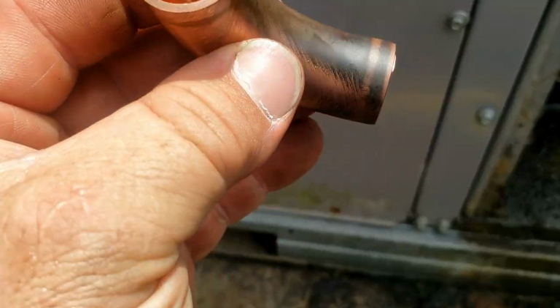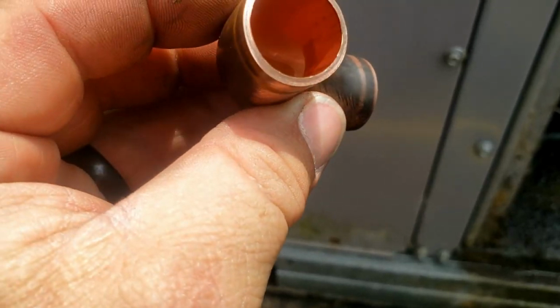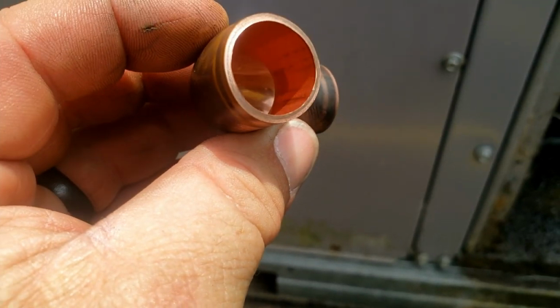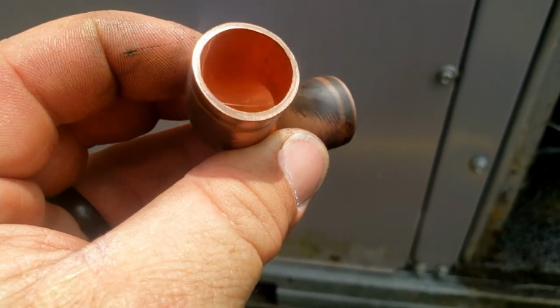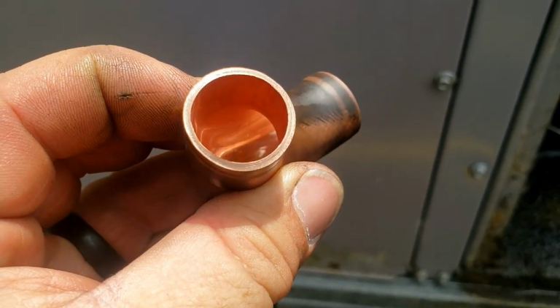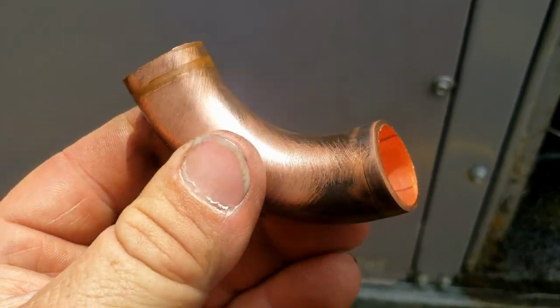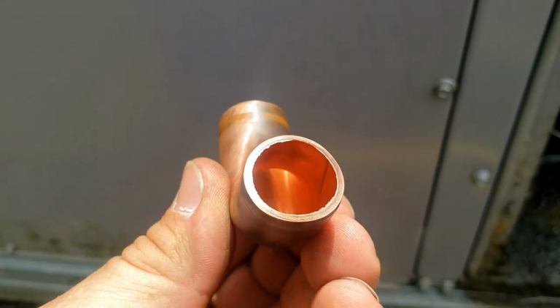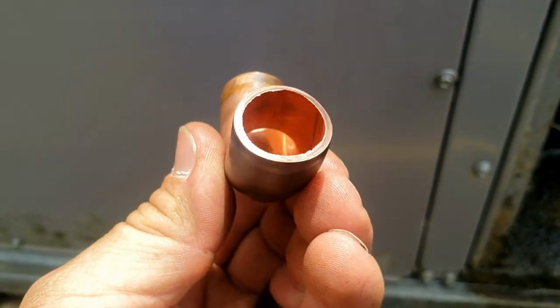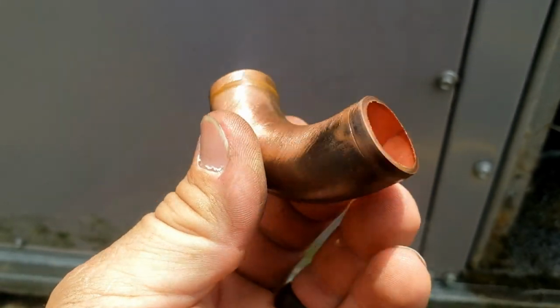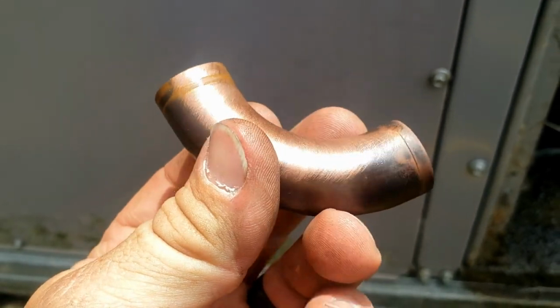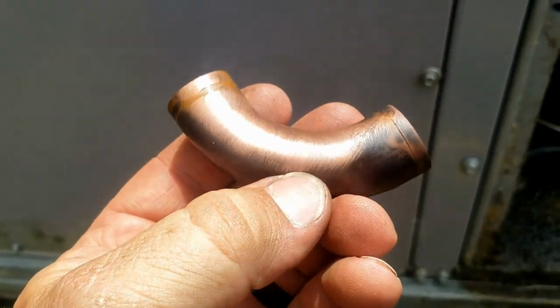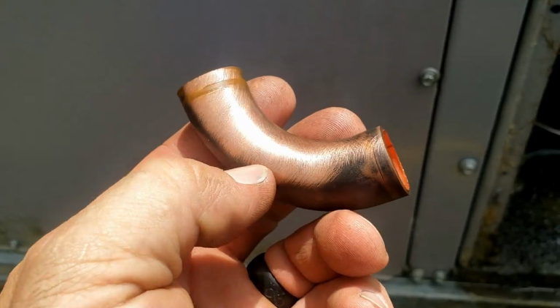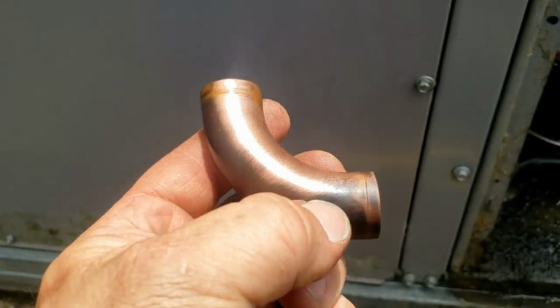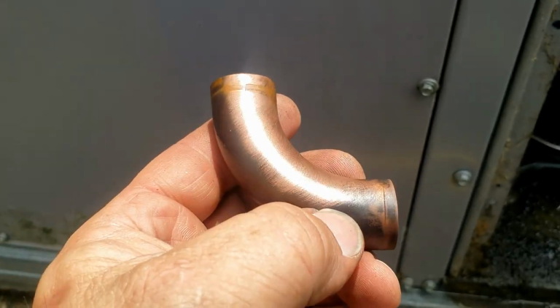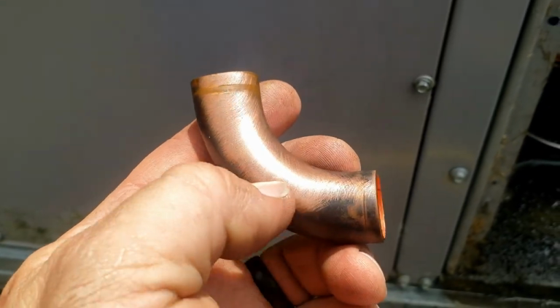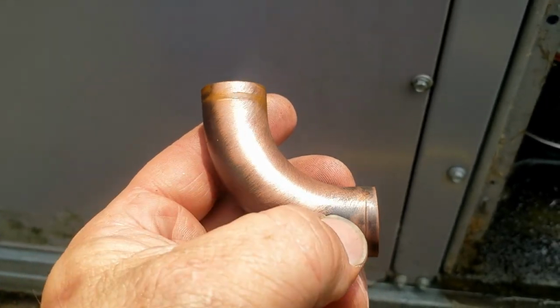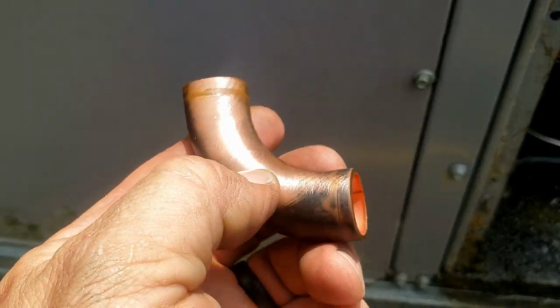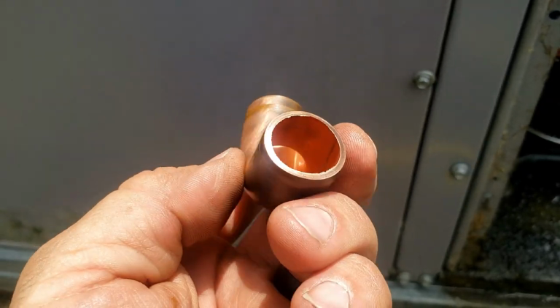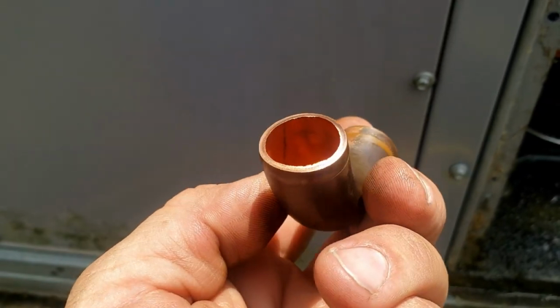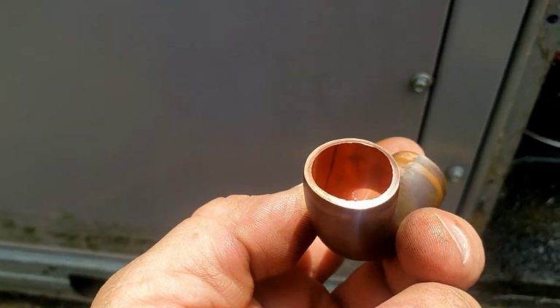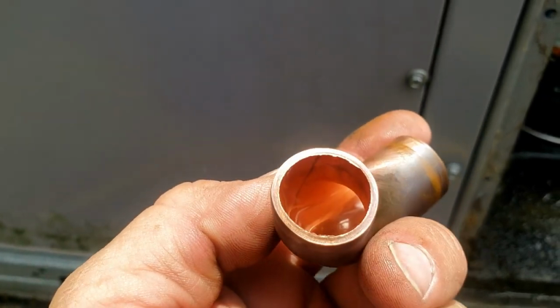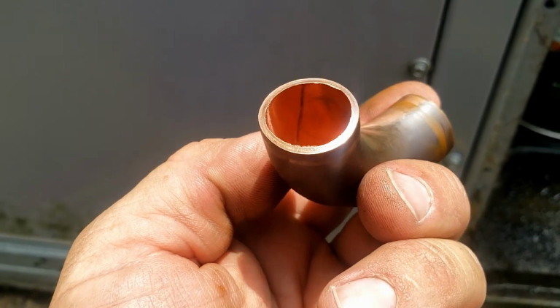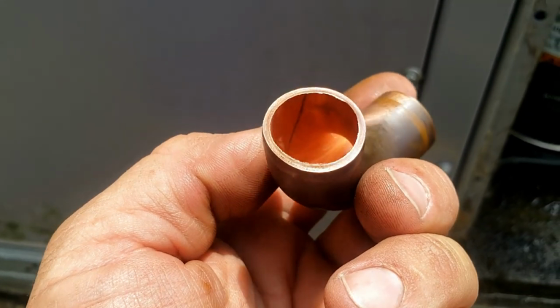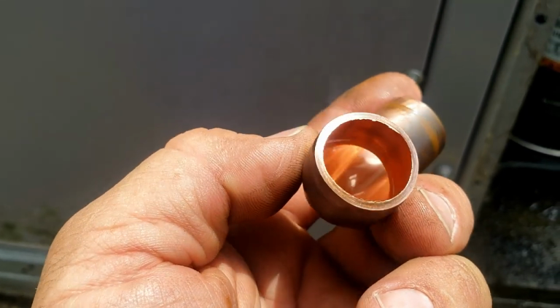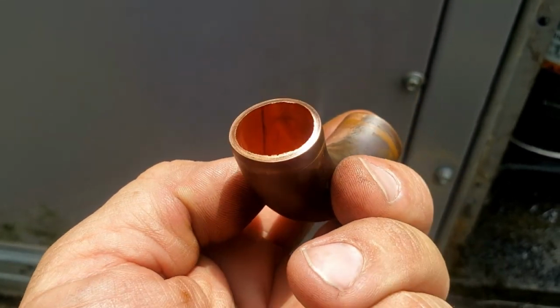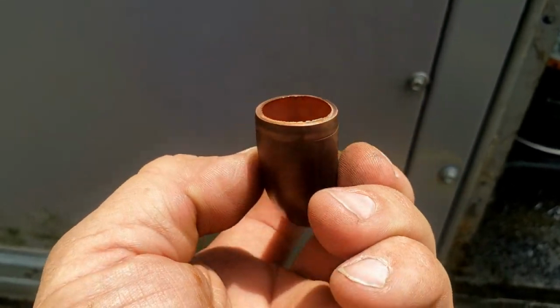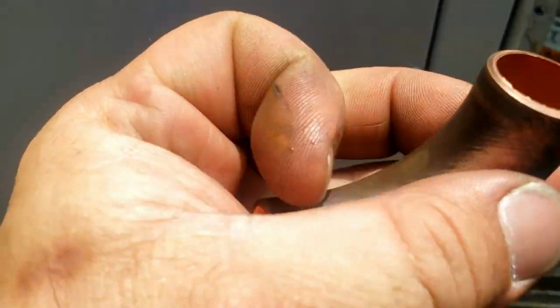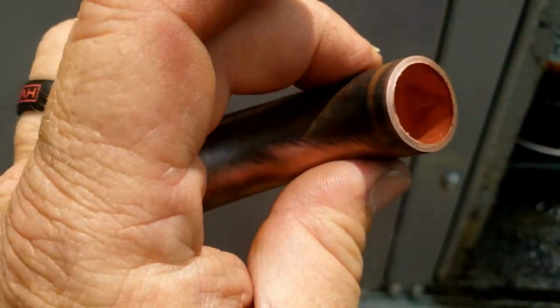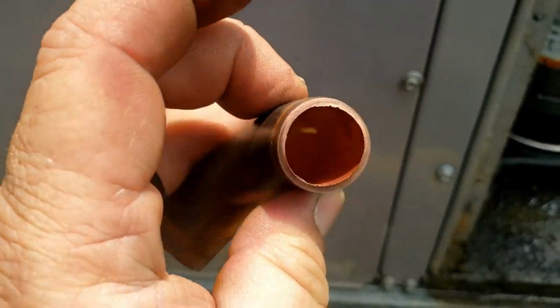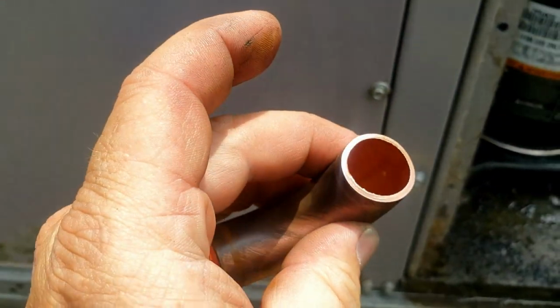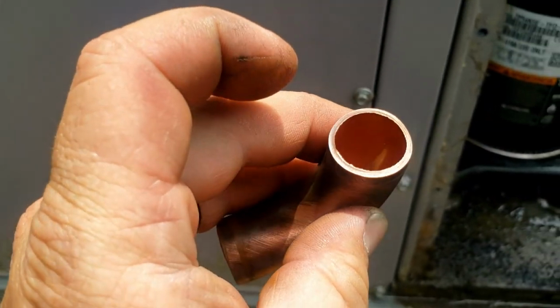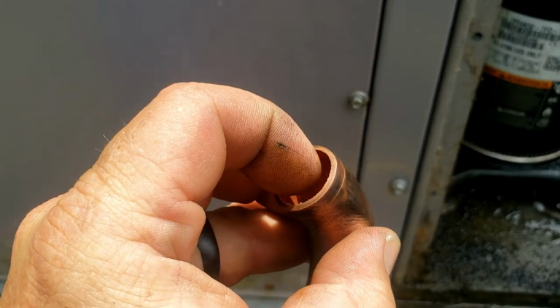I mean, it doesn't look like it's thinned on the sides or anything like that, but you can't physically see it very easily. It ate right through the sidewall — you can see a line in there, it looks a little funny.